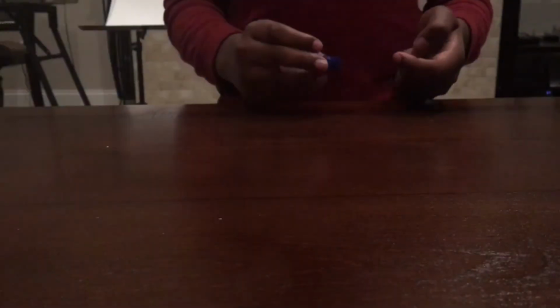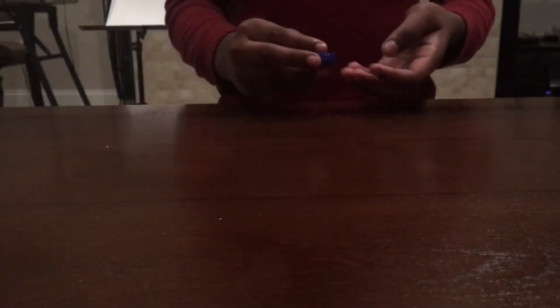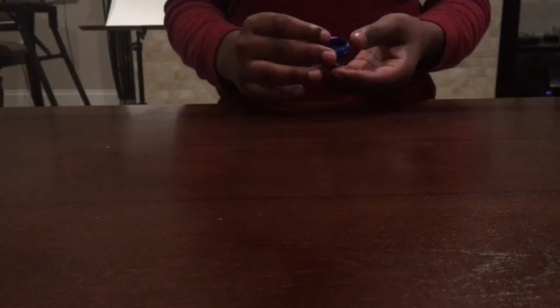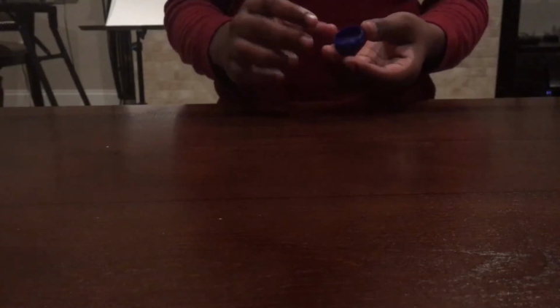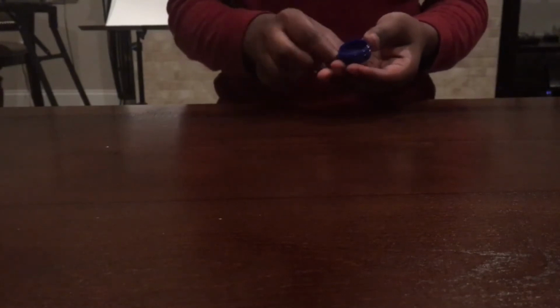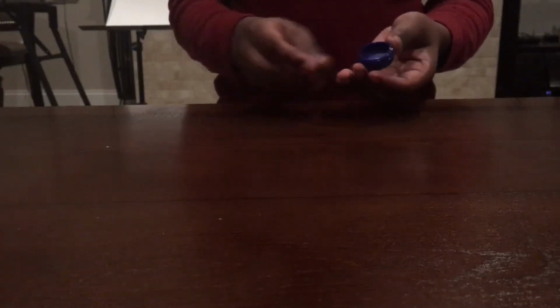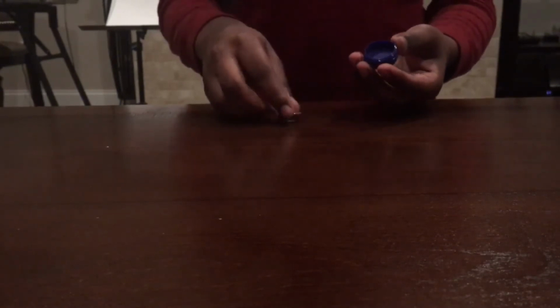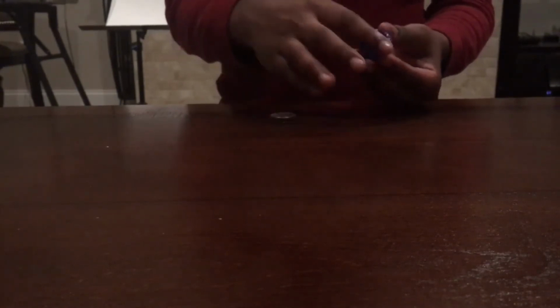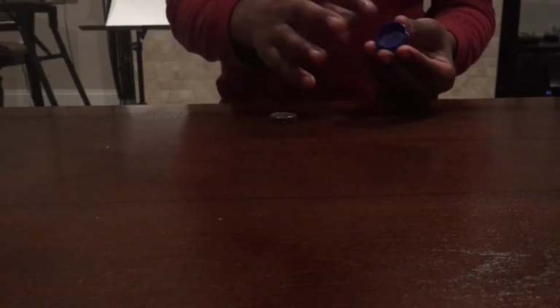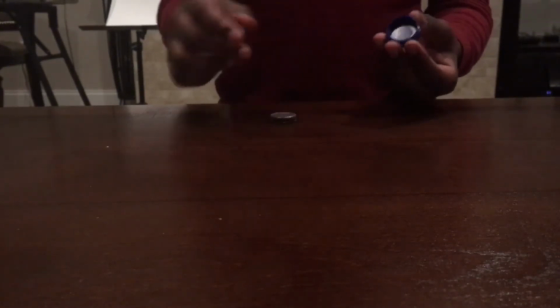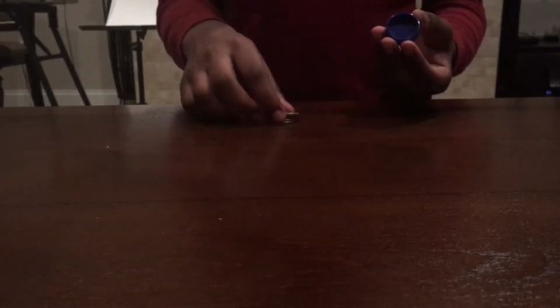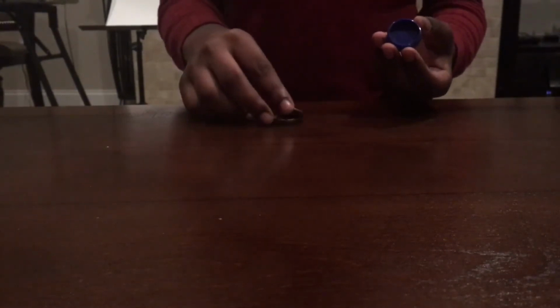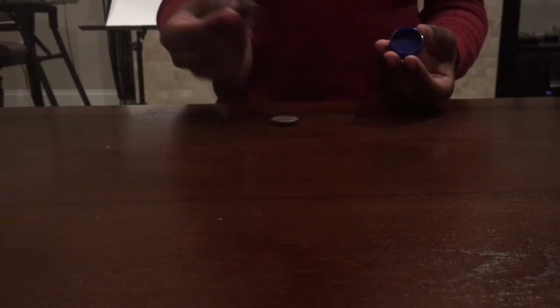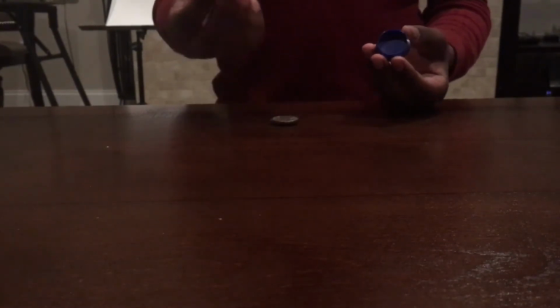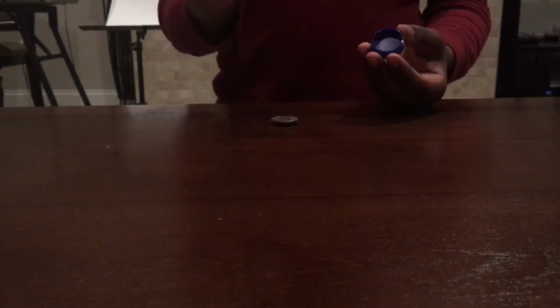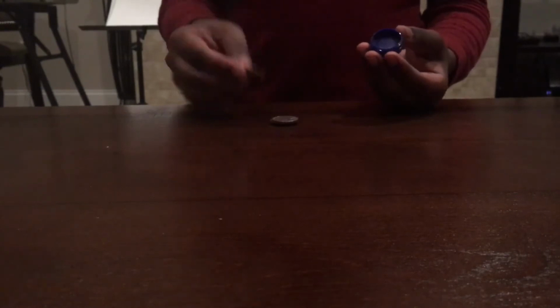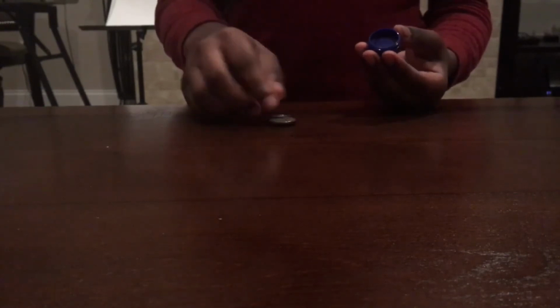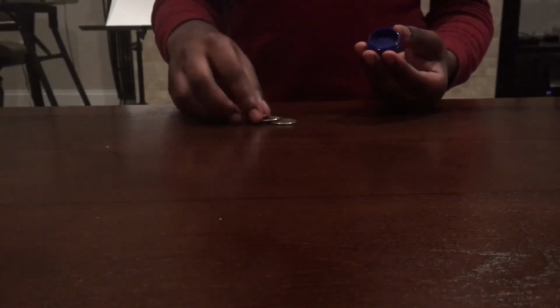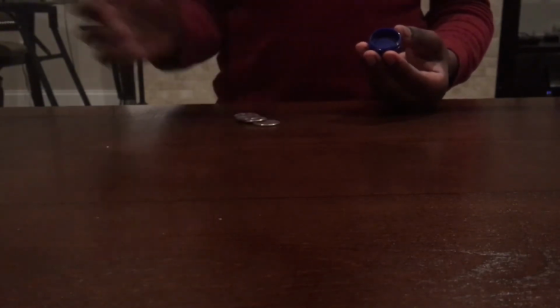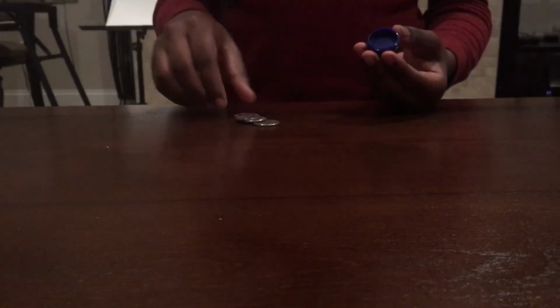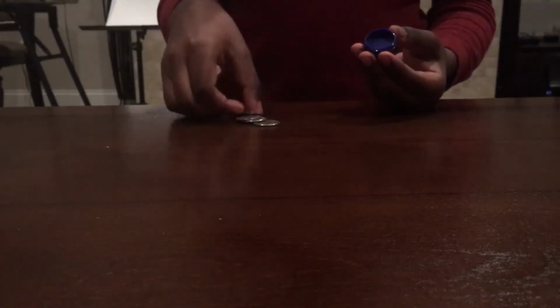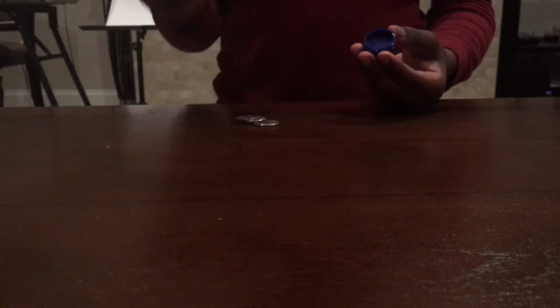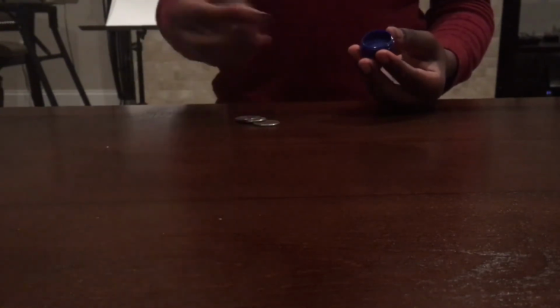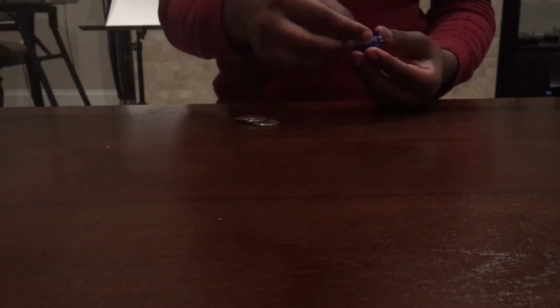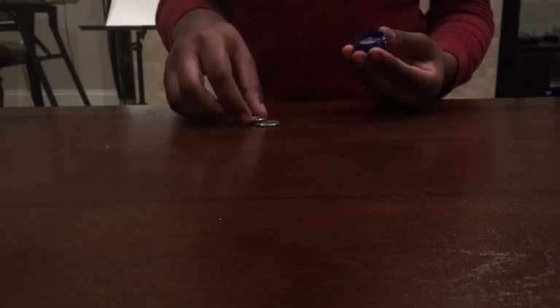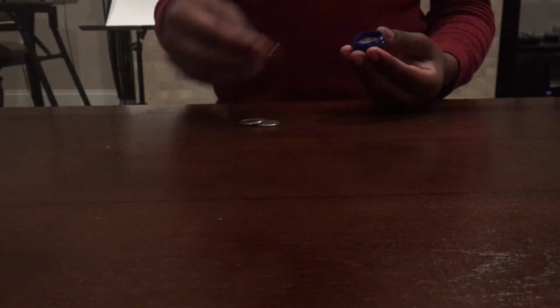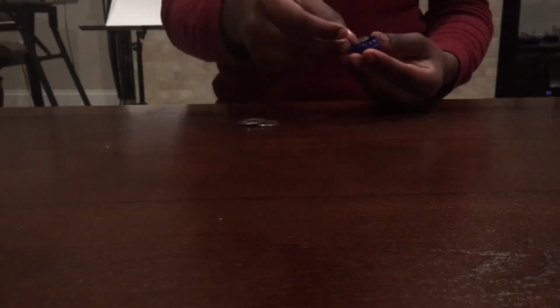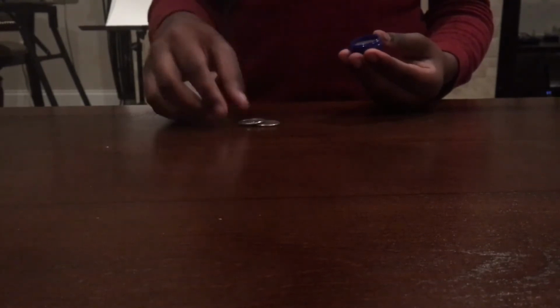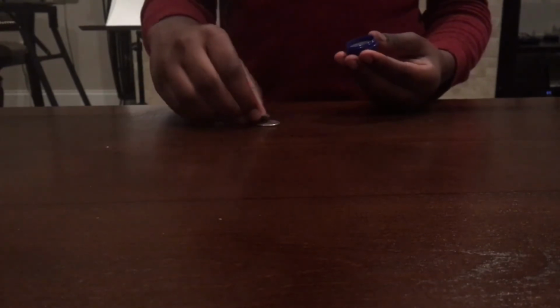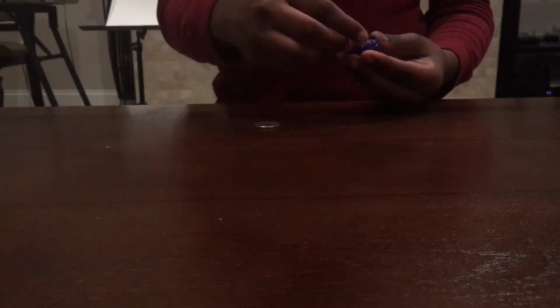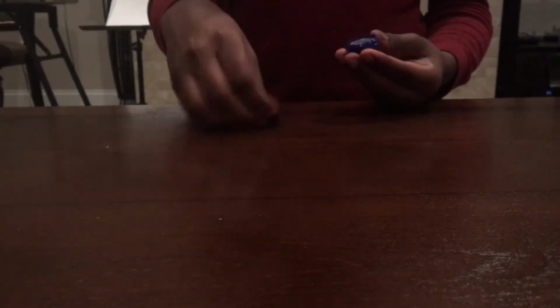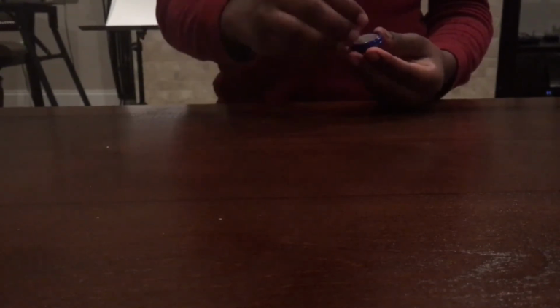Hey guys, so today I have another magic trick. As you can see, I have got a container here and I've got four quarters - they're real quarters. Now I'll put them in this container, see, it fits correctly.